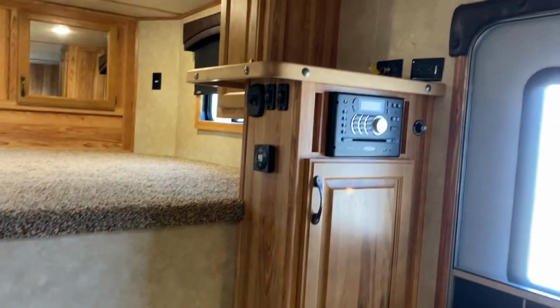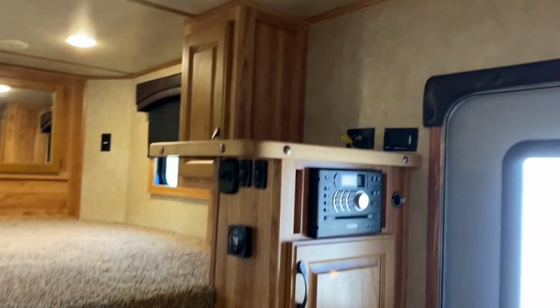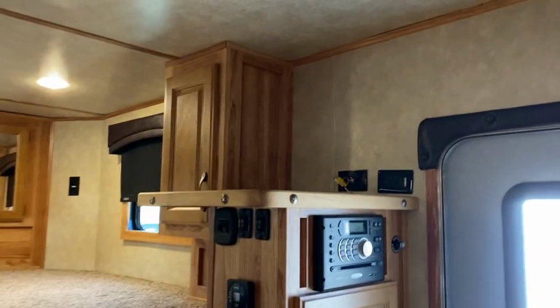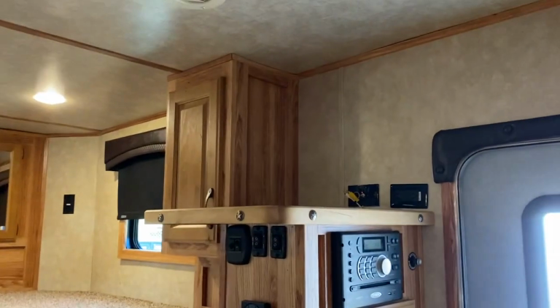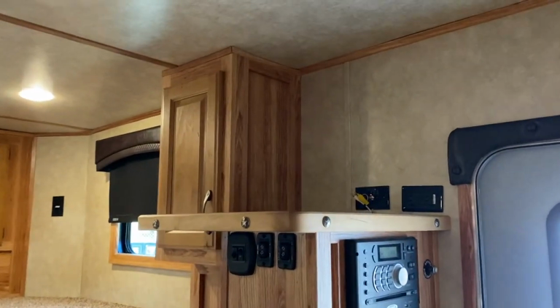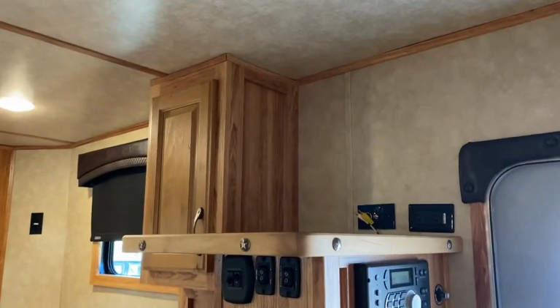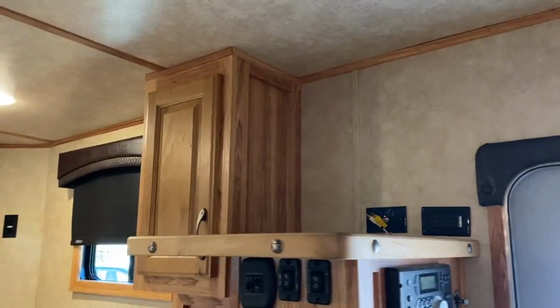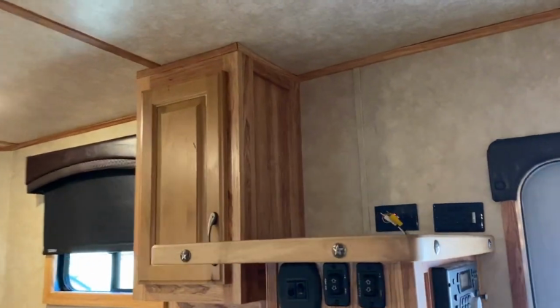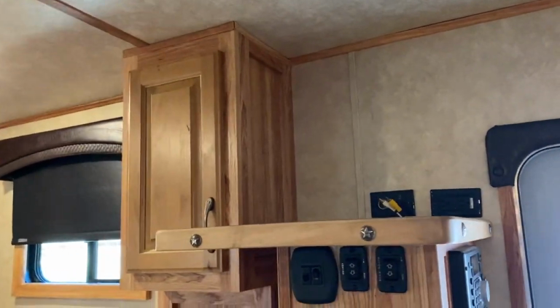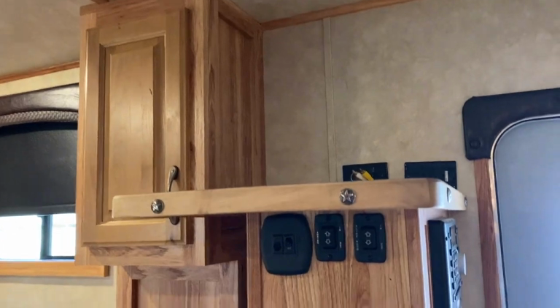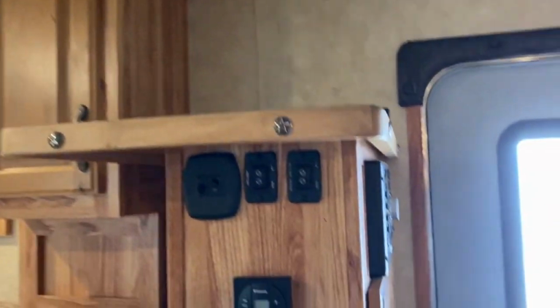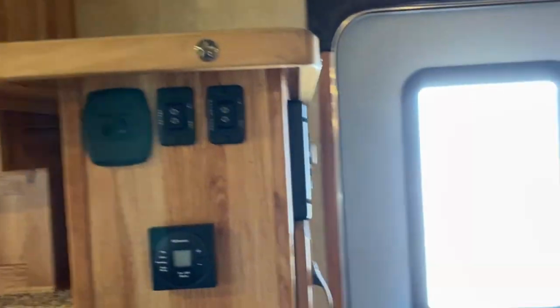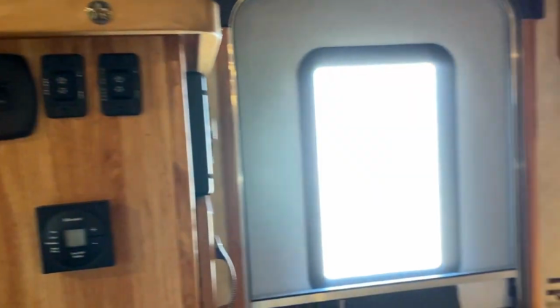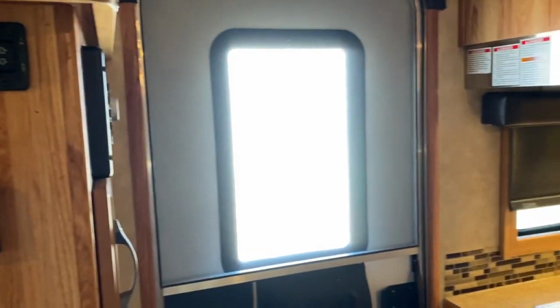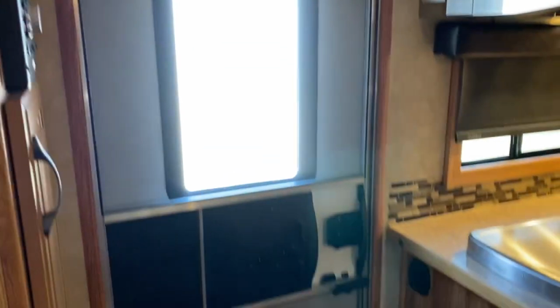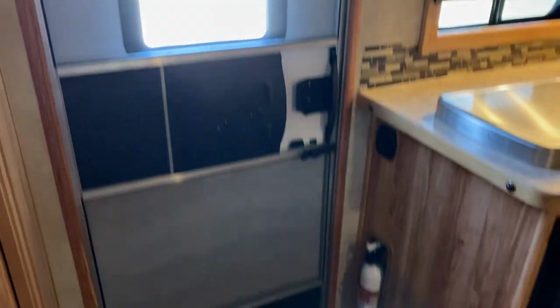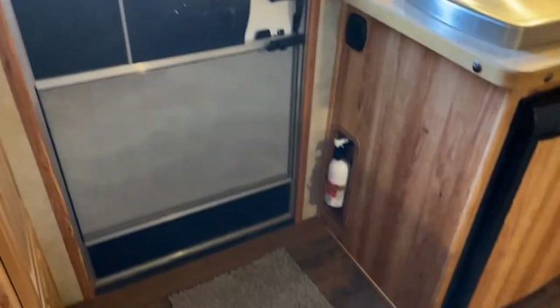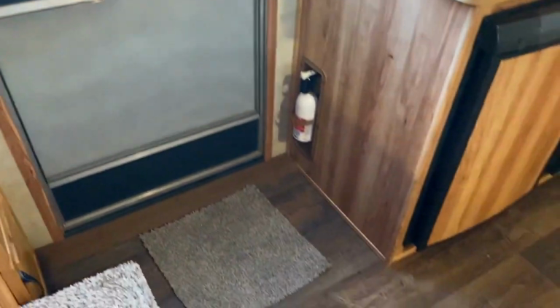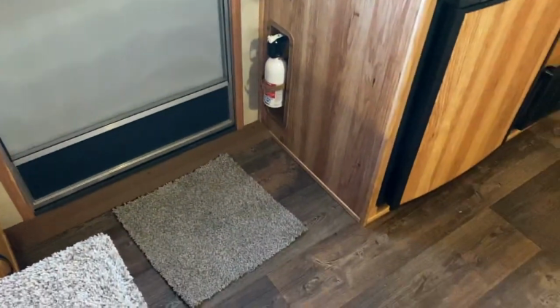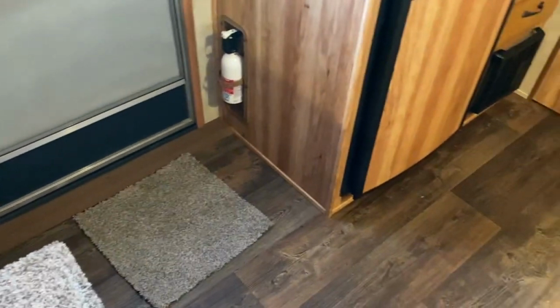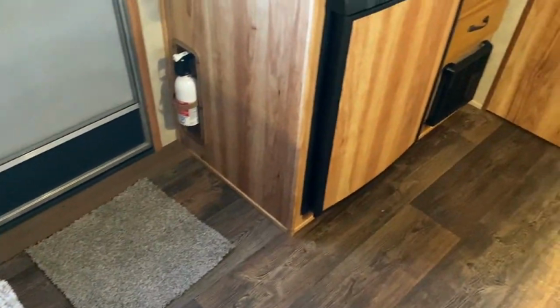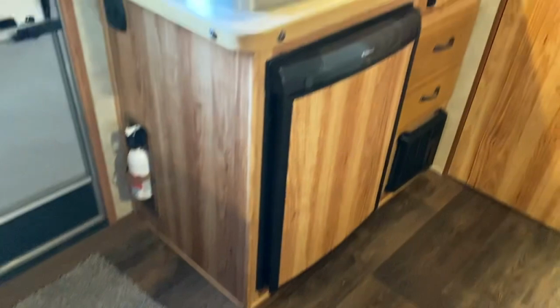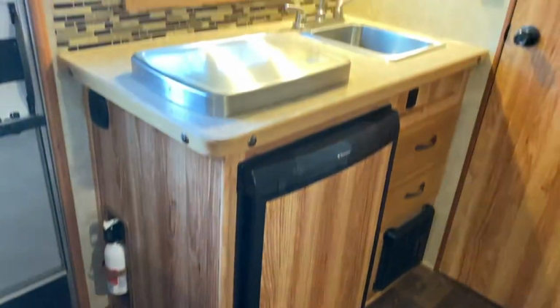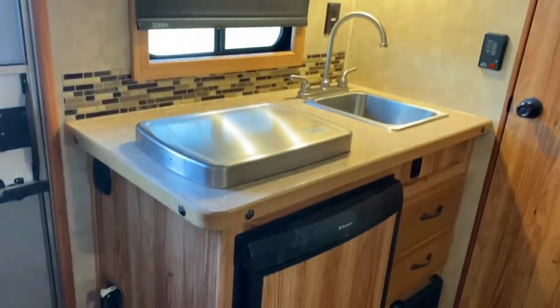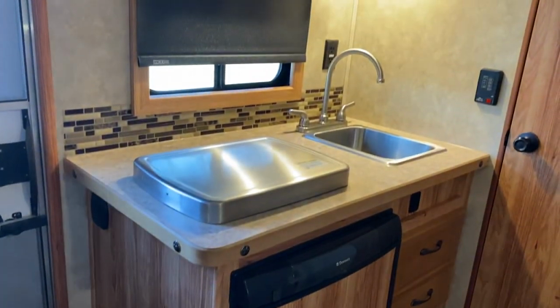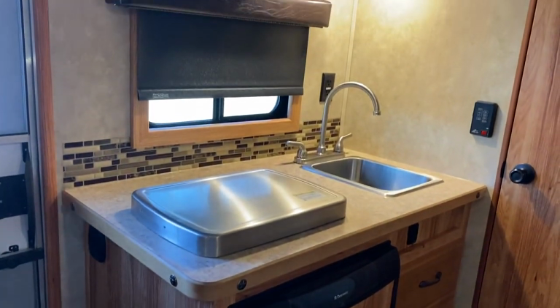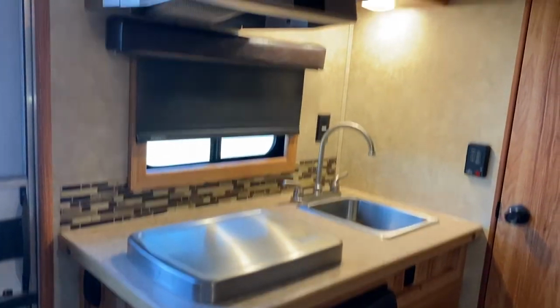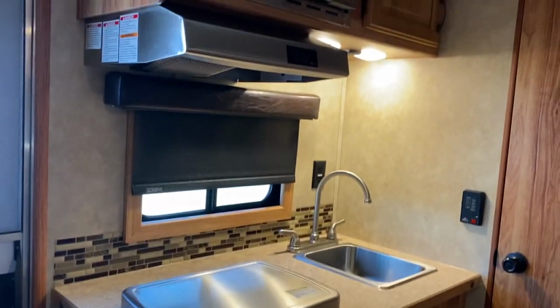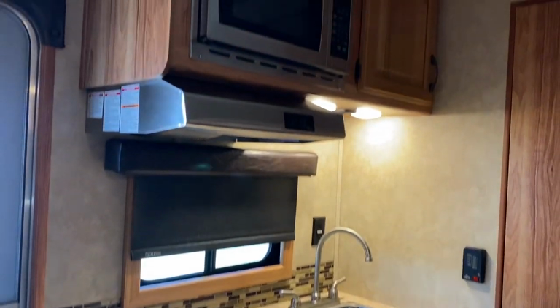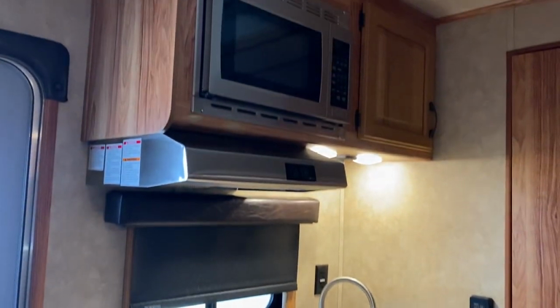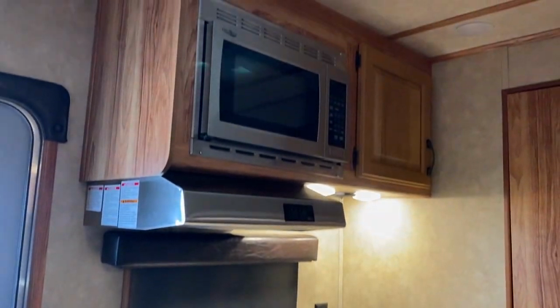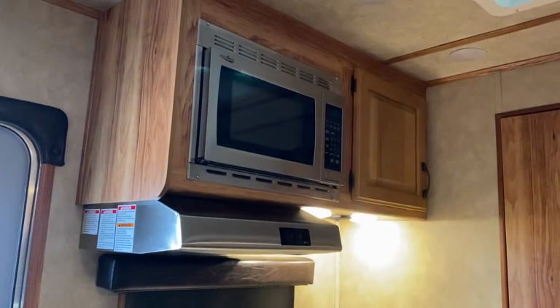It does not have a TV, but has all TV hookup options. It has a small fridge, two-burner stove, a little stainless sink, and a microwave.